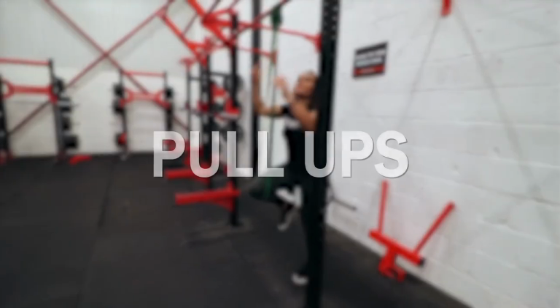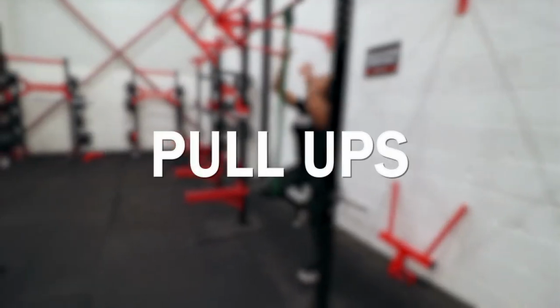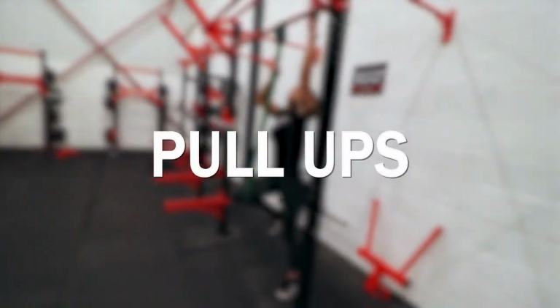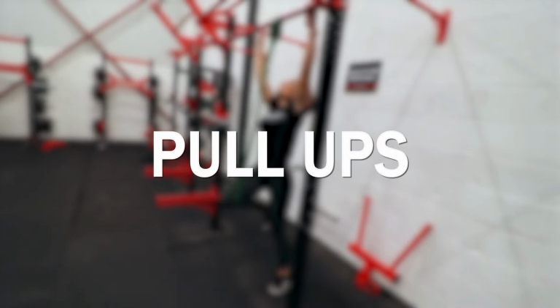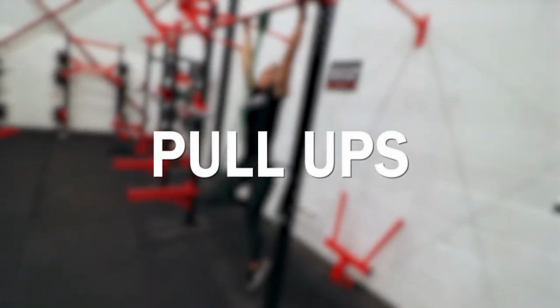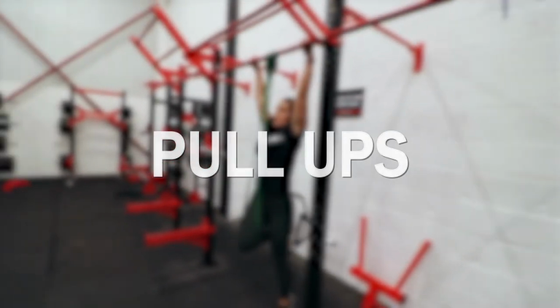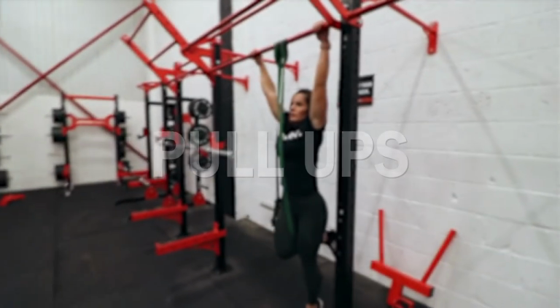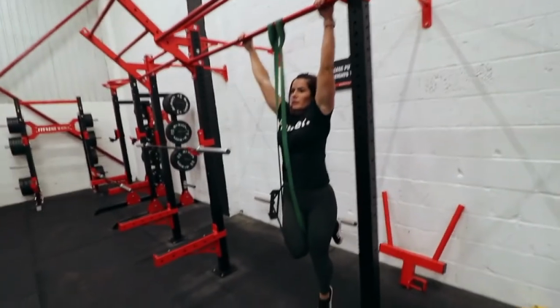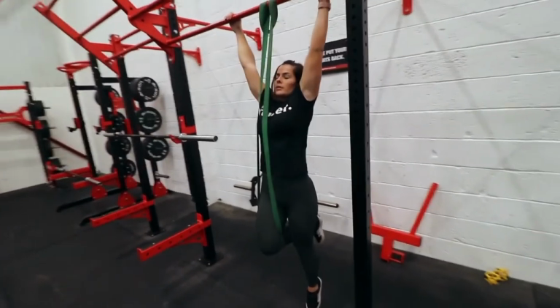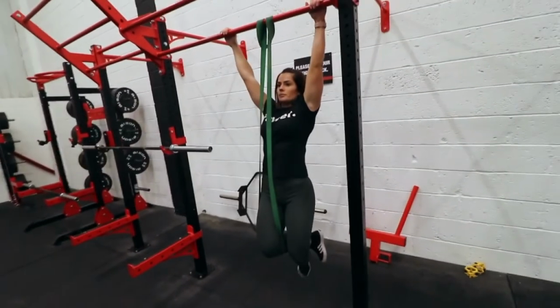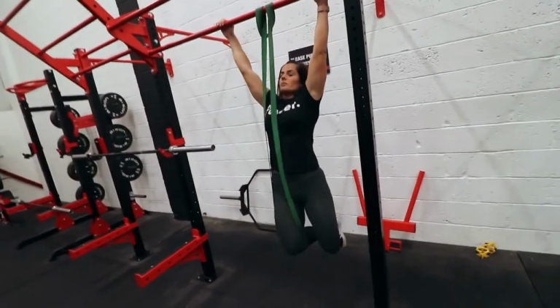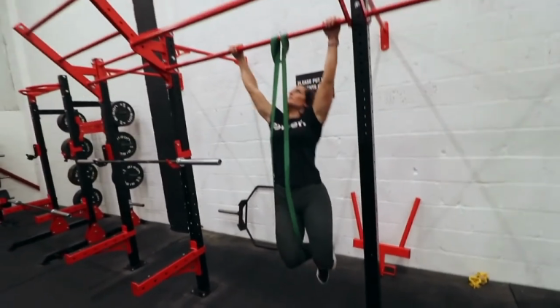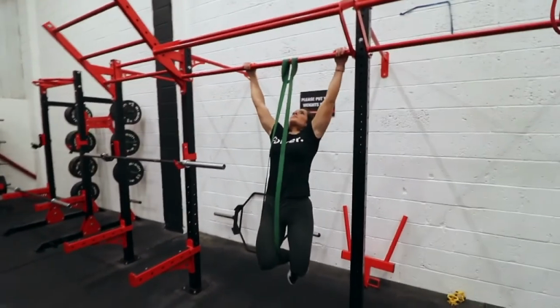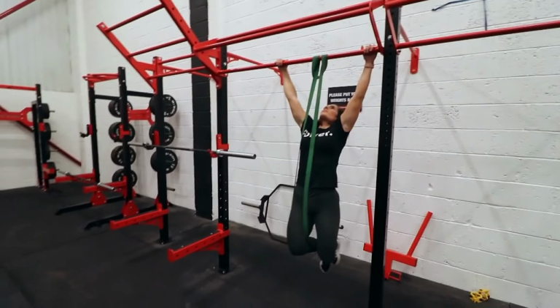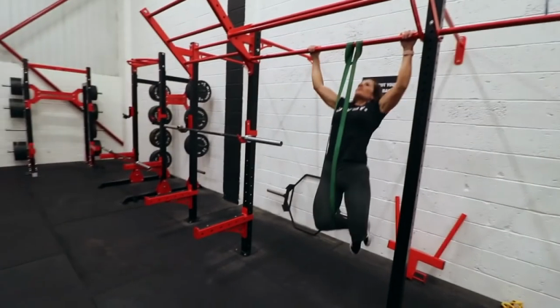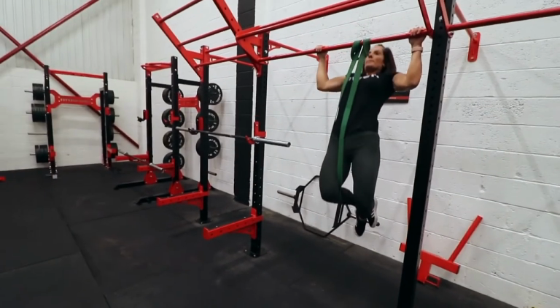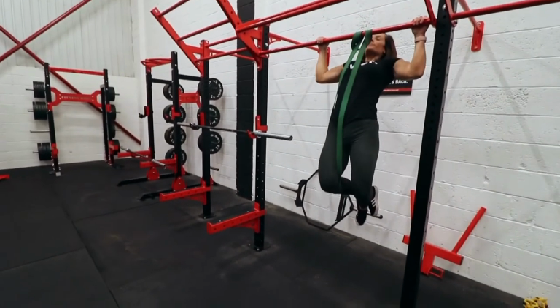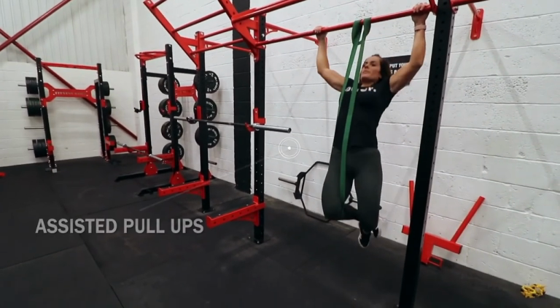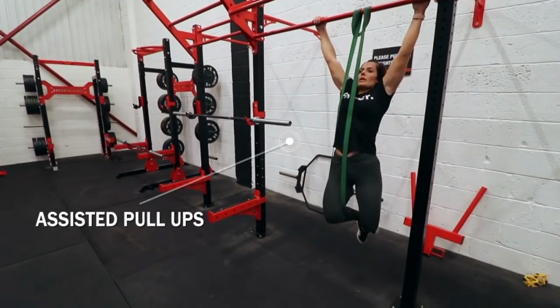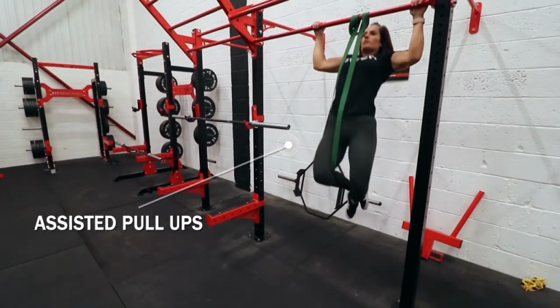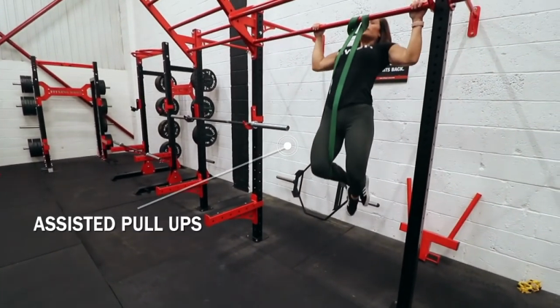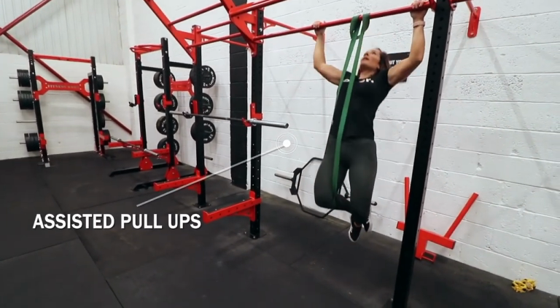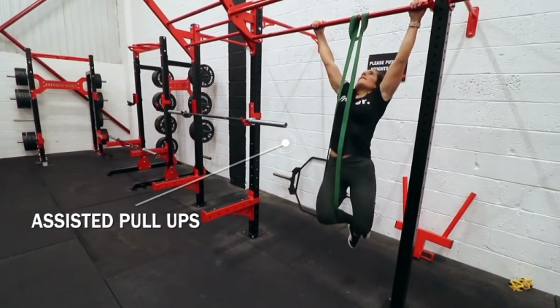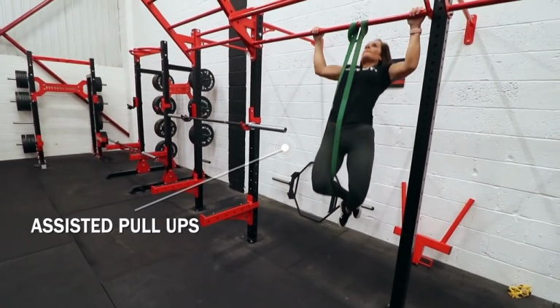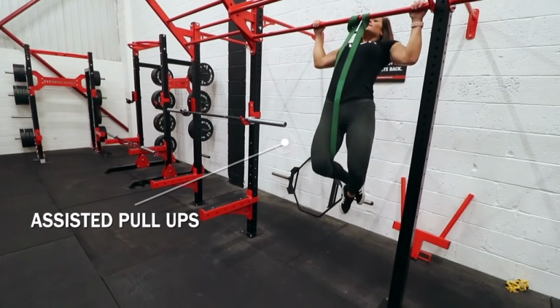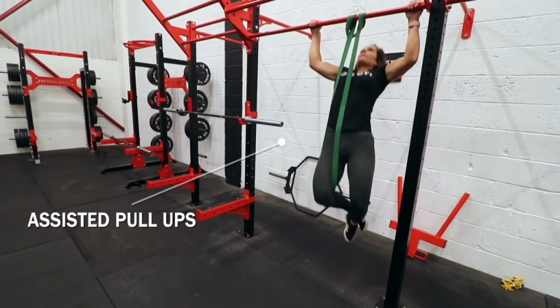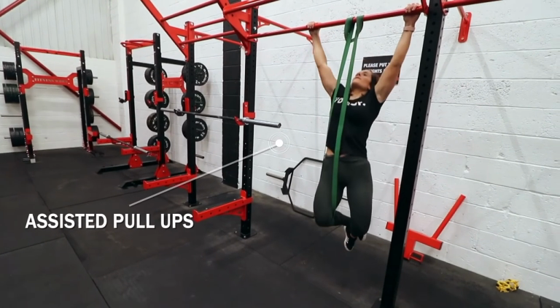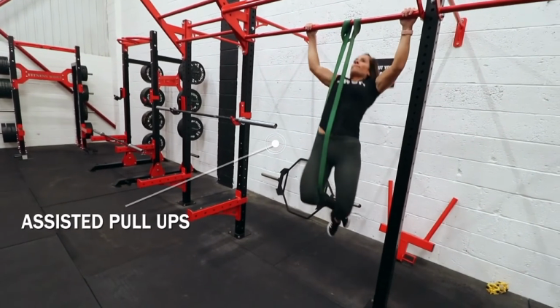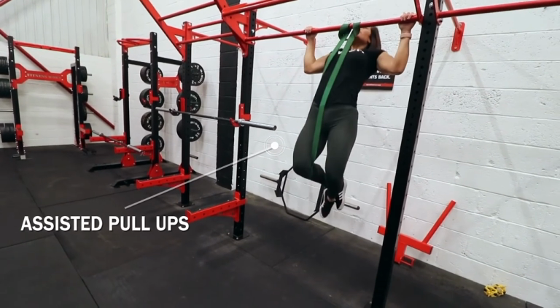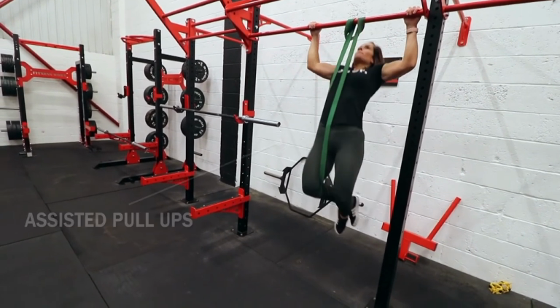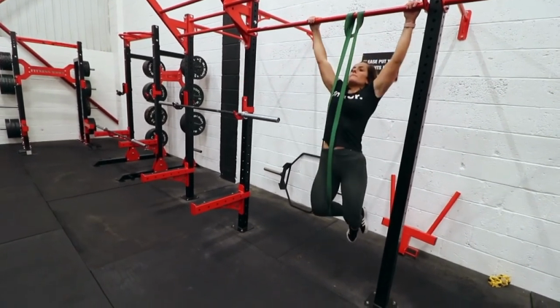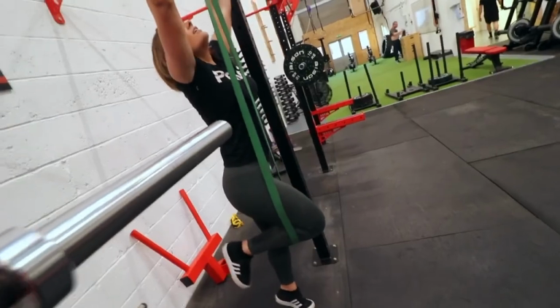Pull-ups — they are essential. You should be doing pull-ups. If you can't do them, try to gracefully — unlike Phoebe — get in the band to do assisted pull-ups. Start with your purple band, then go to a green, then go to an orange or a red, and finally you will be able to do pull-ups.